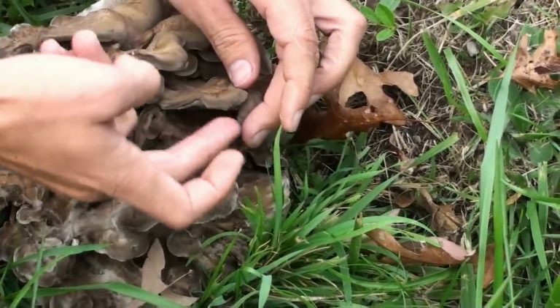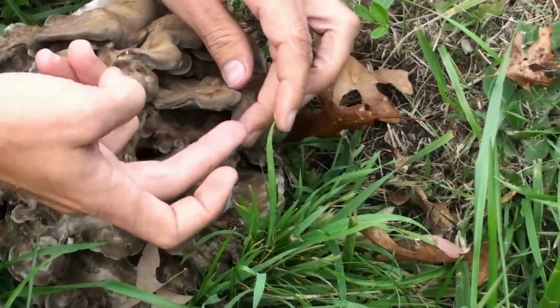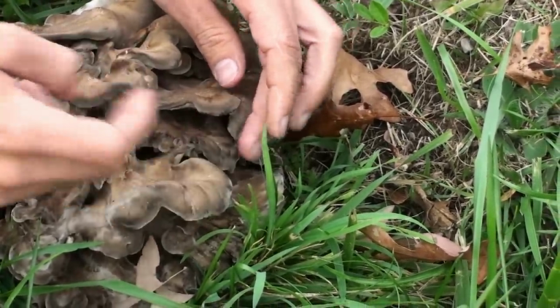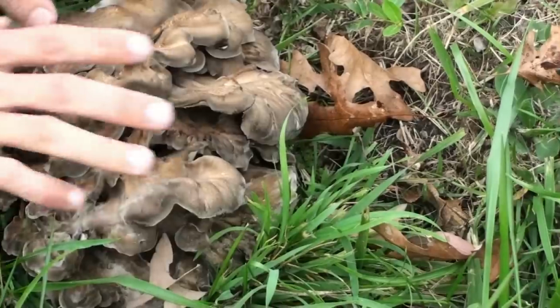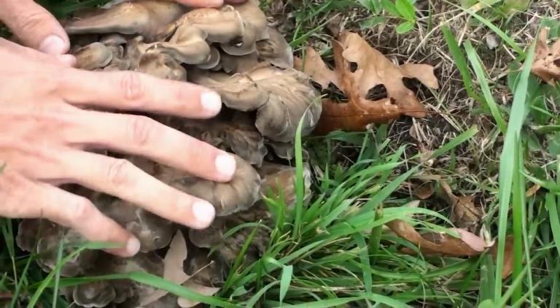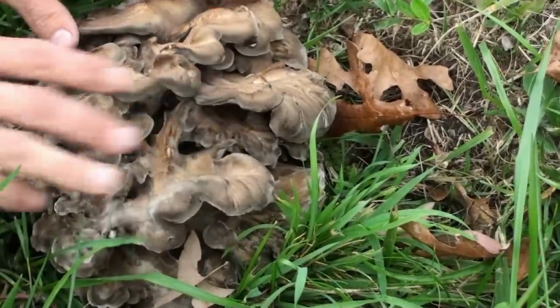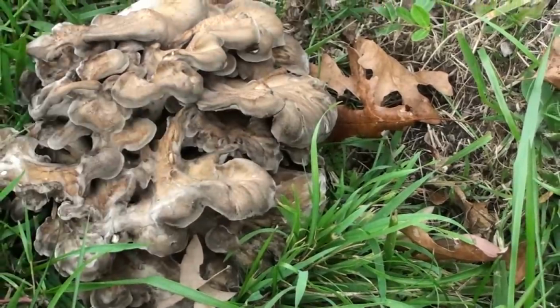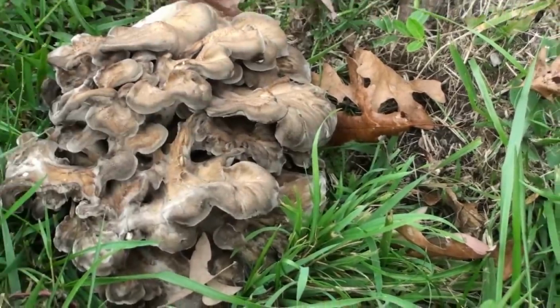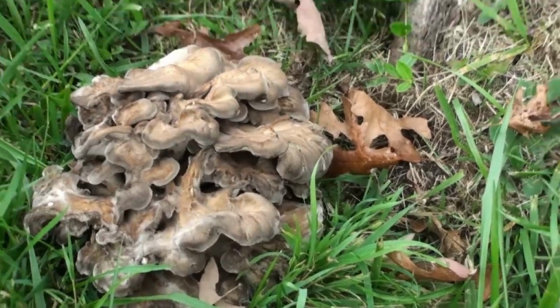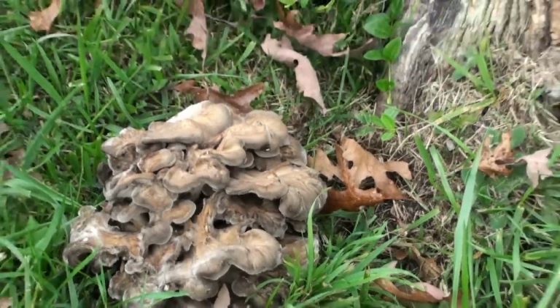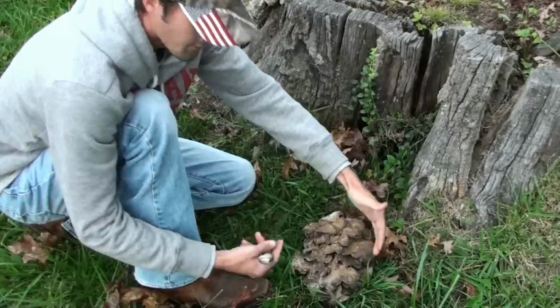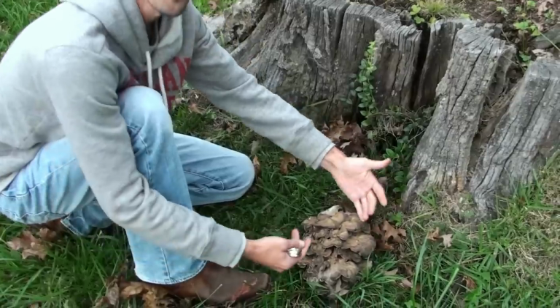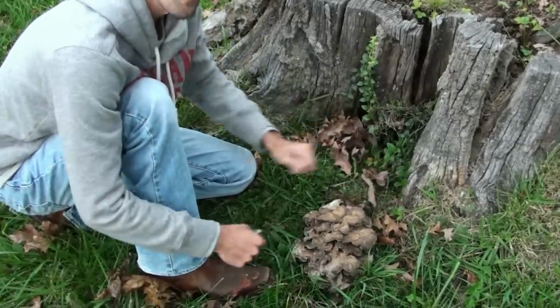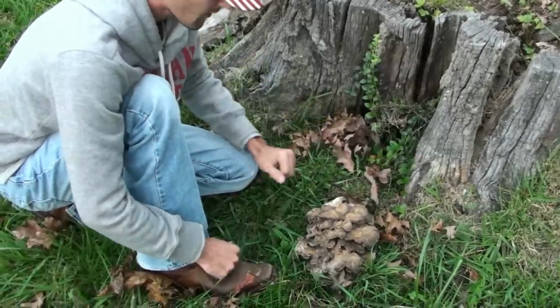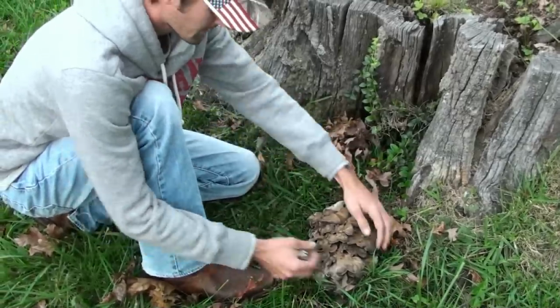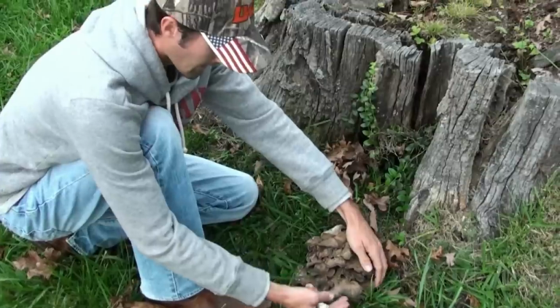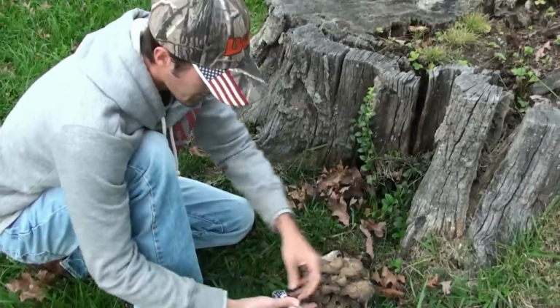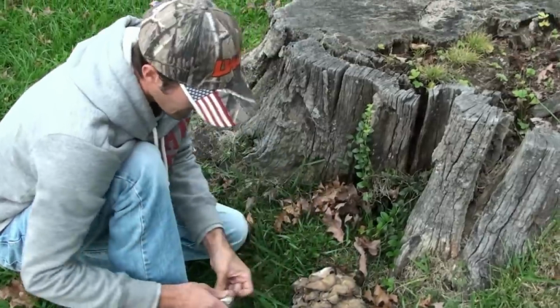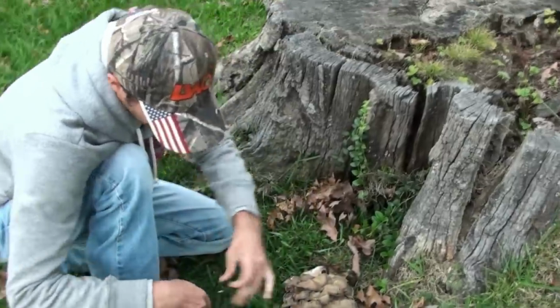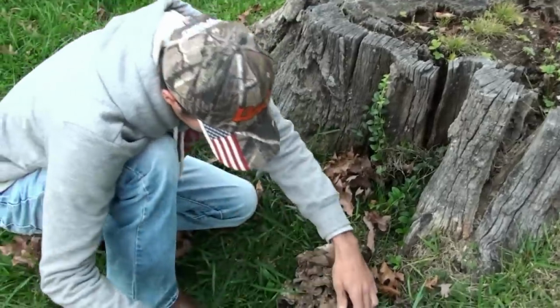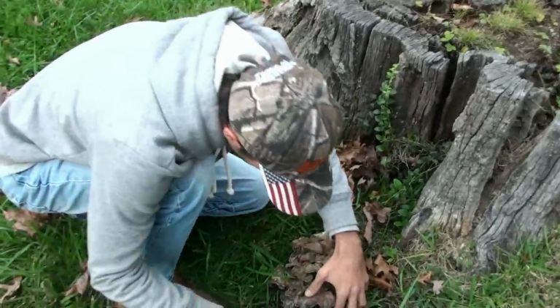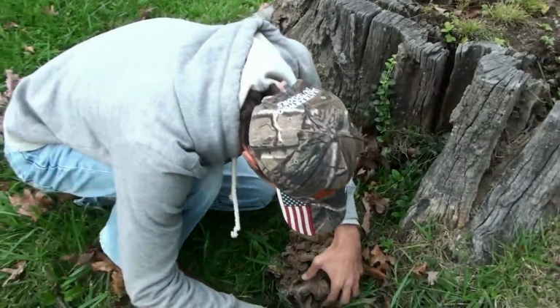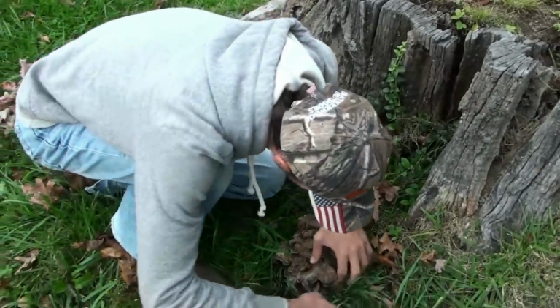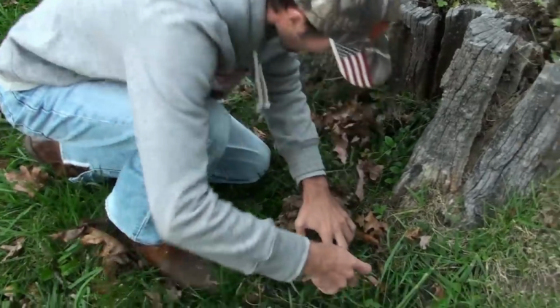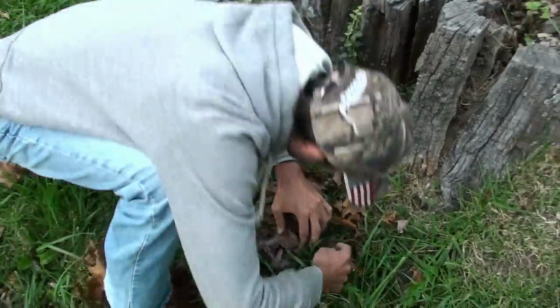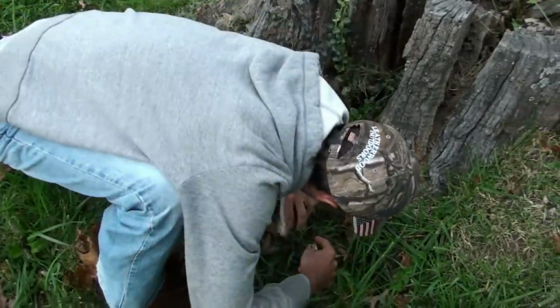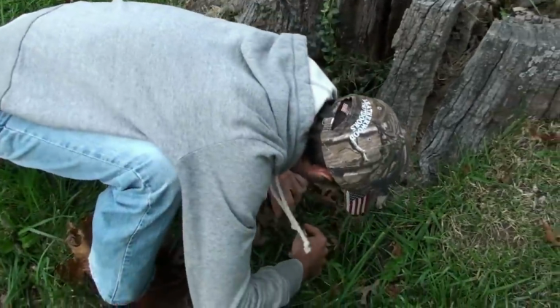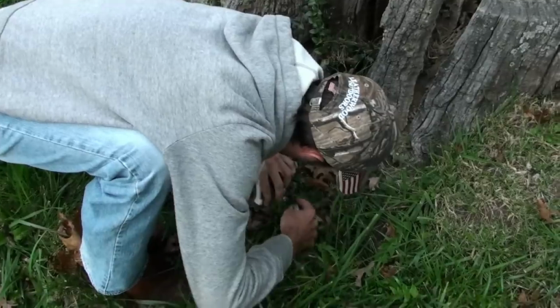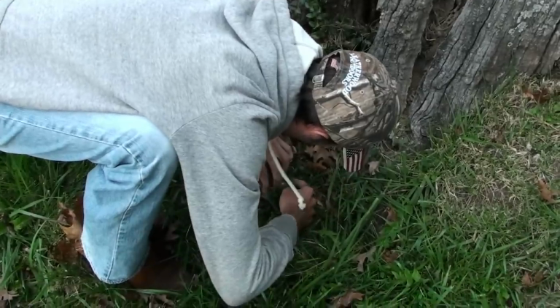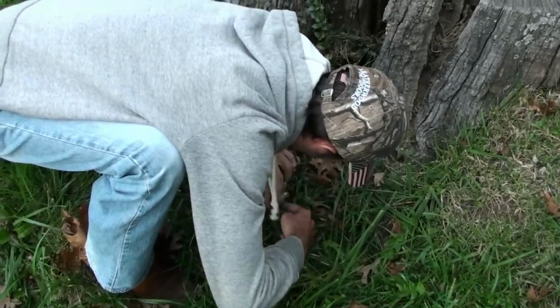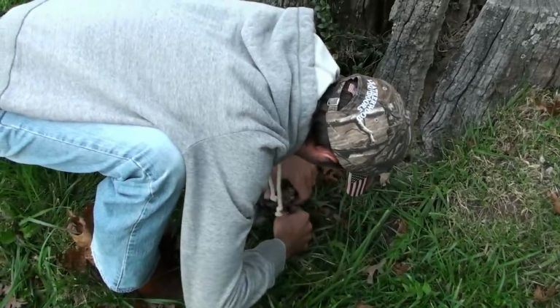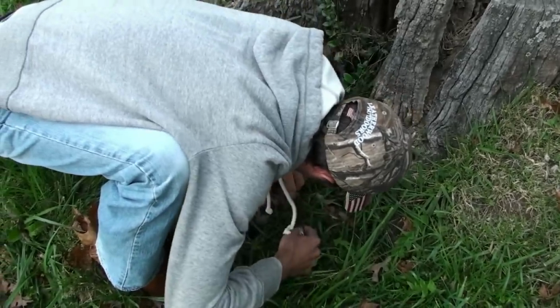This is a young one — this is a pretty good size to pick. You can pull these off or cut them. I prefer to cut them; most people just rip them off the ground. But the bottom side you really can't eat.